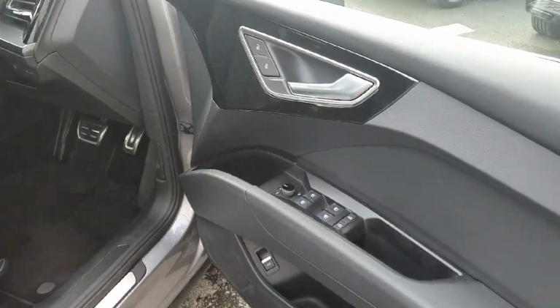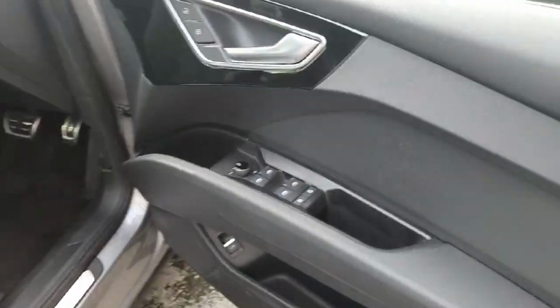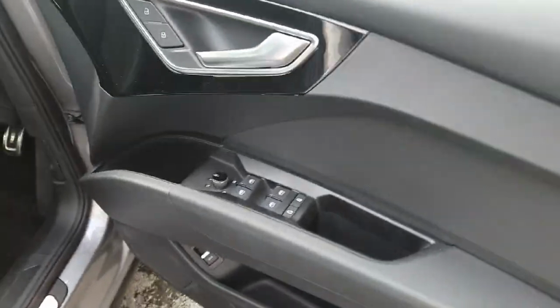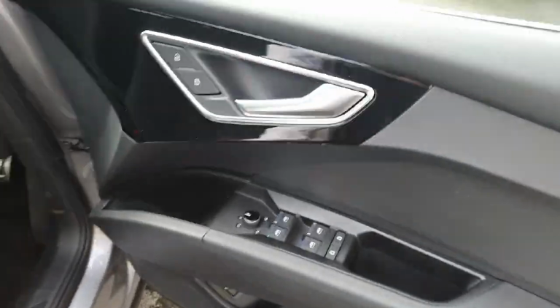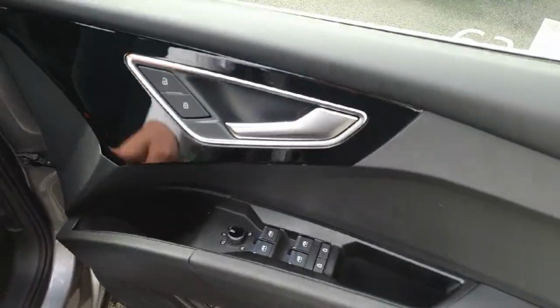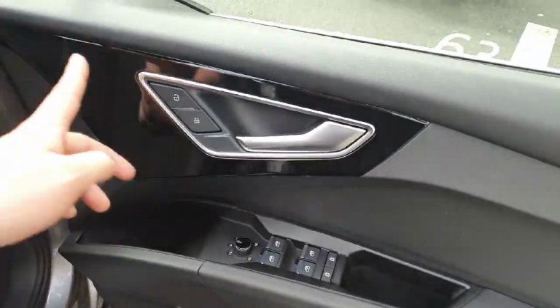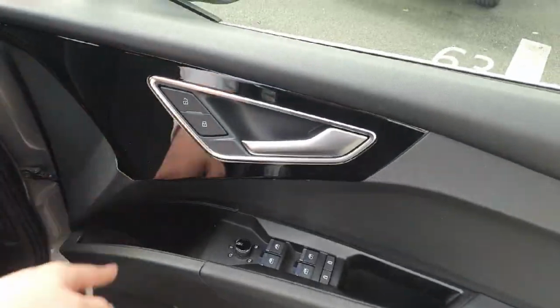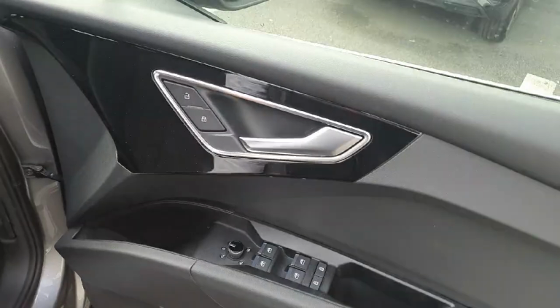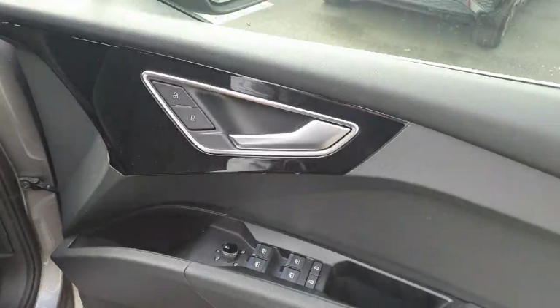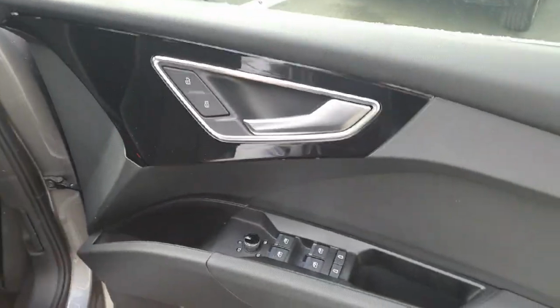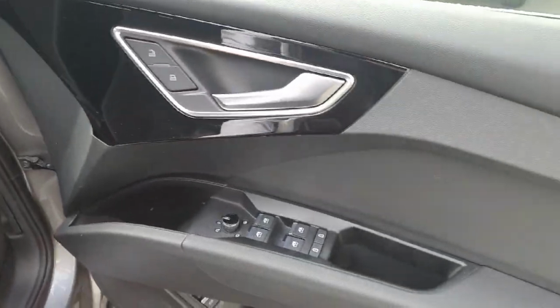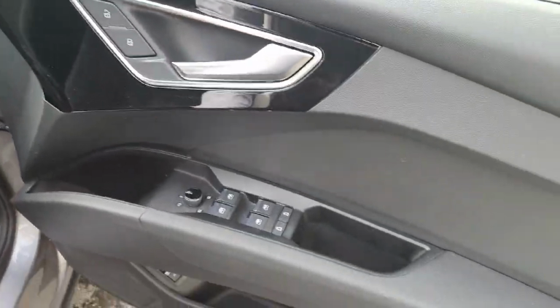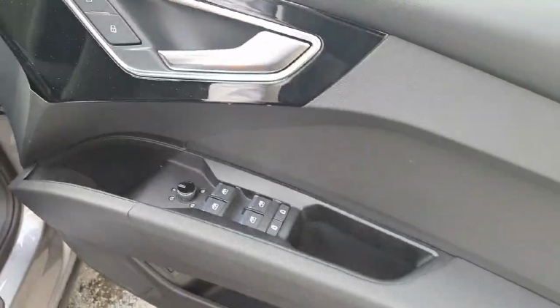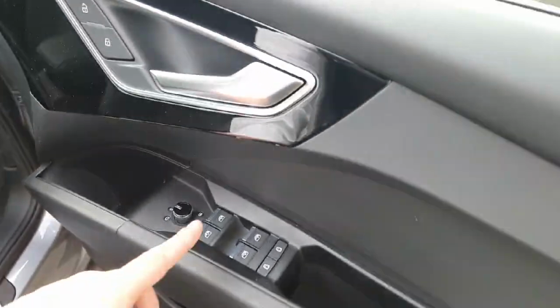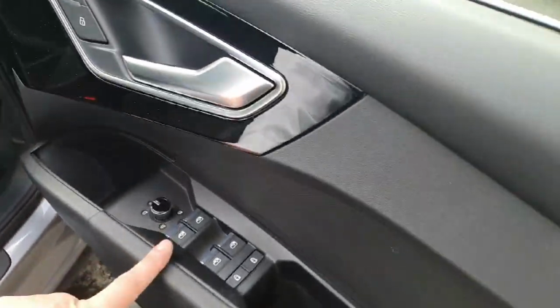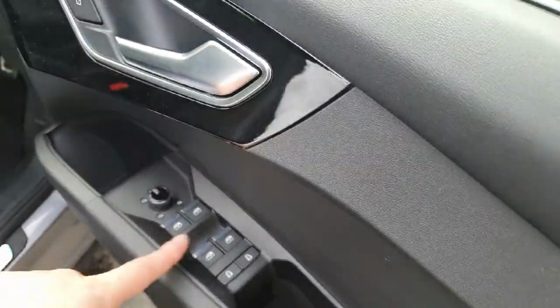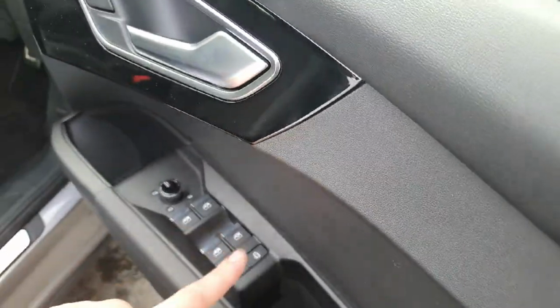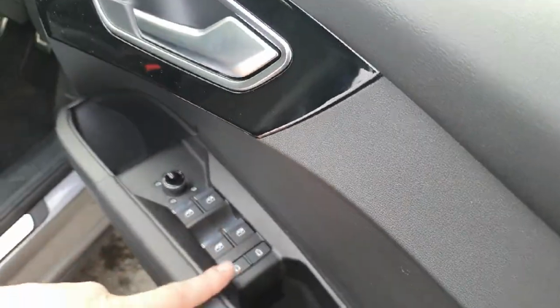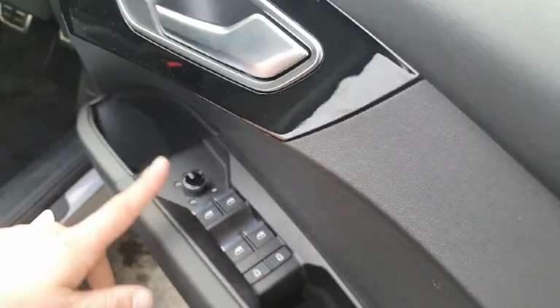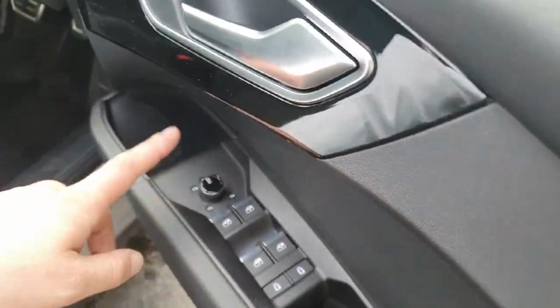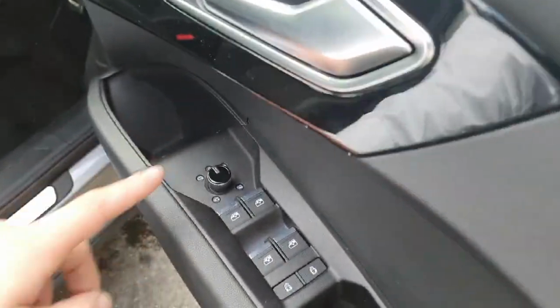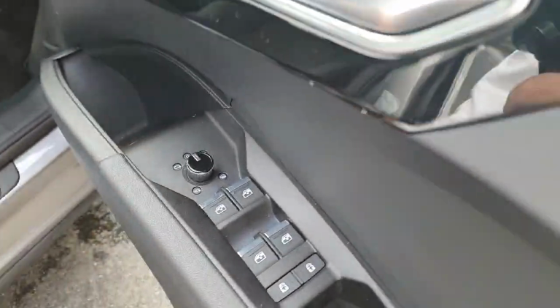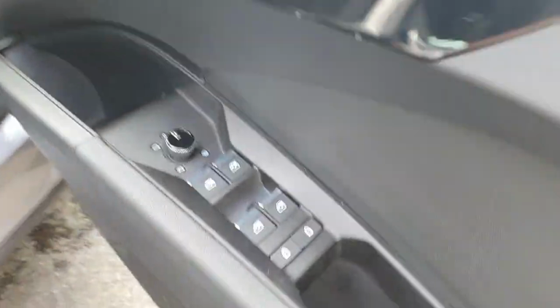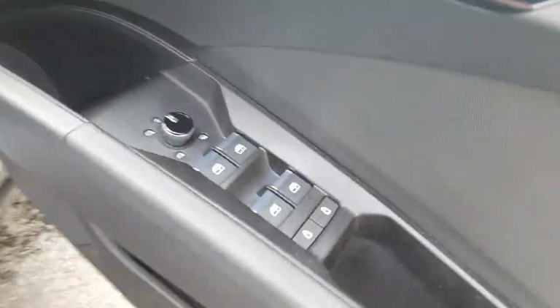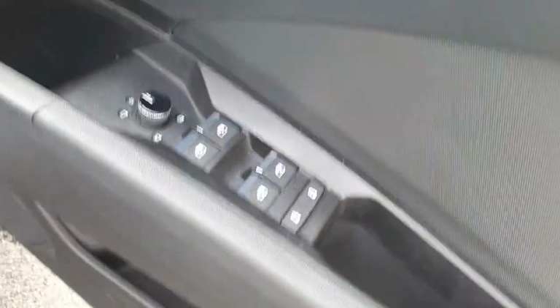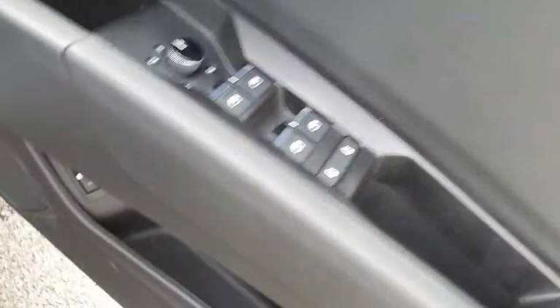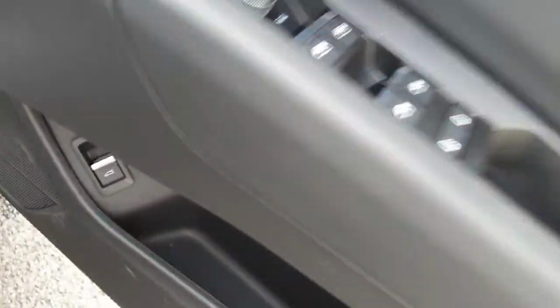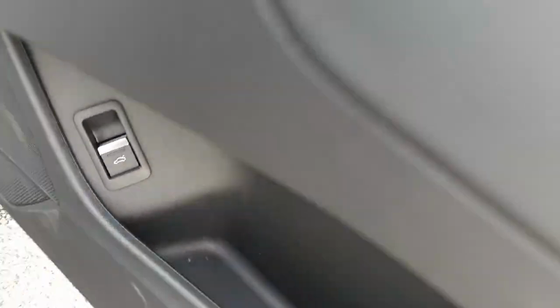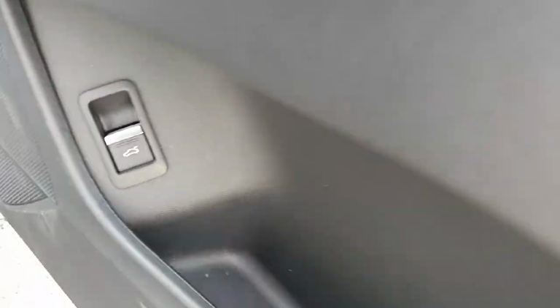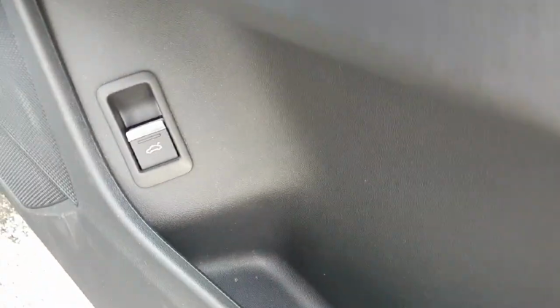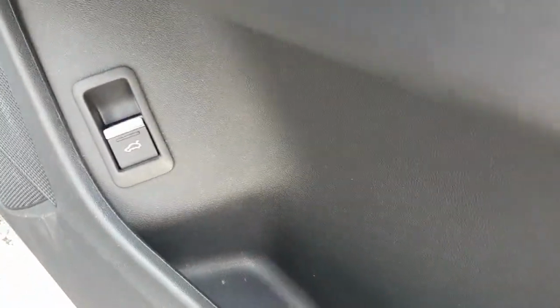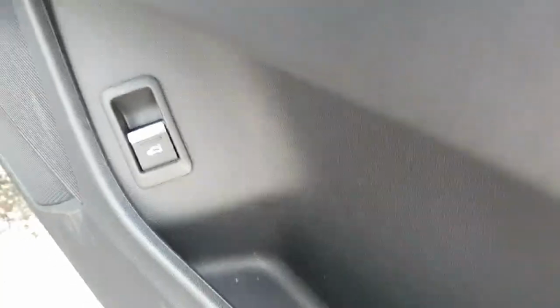Taking a quick look at the door, we have beautiful black piano inlays, electric windows, the child lock and the mirror settings, and we also have the release for the tailgate.